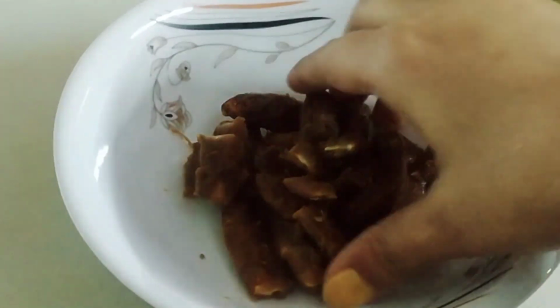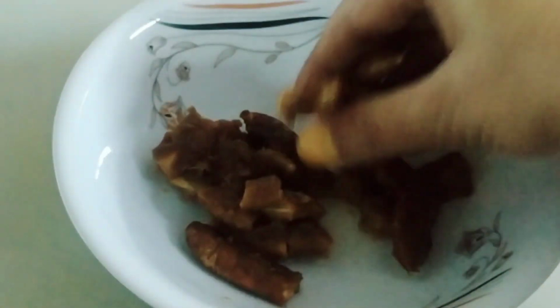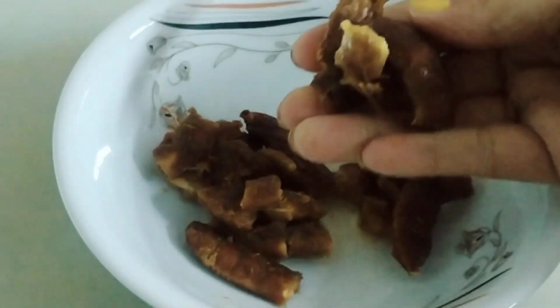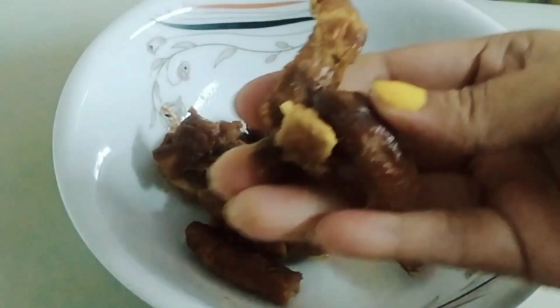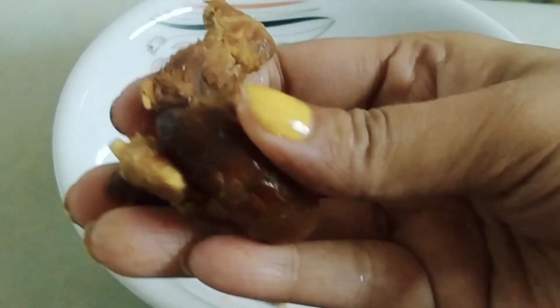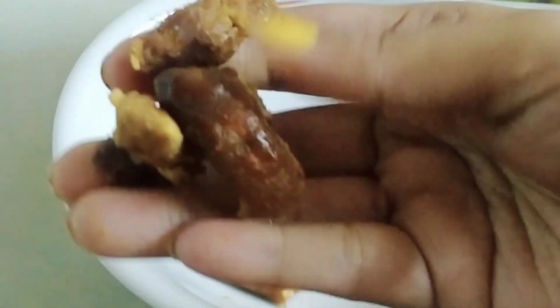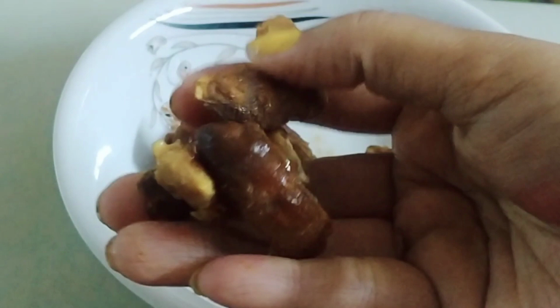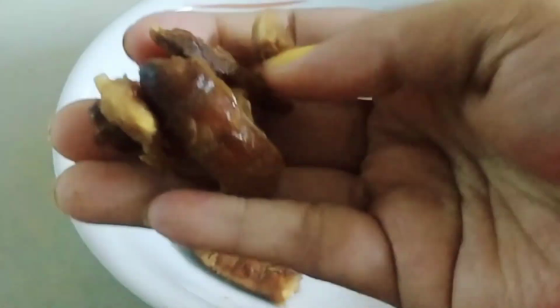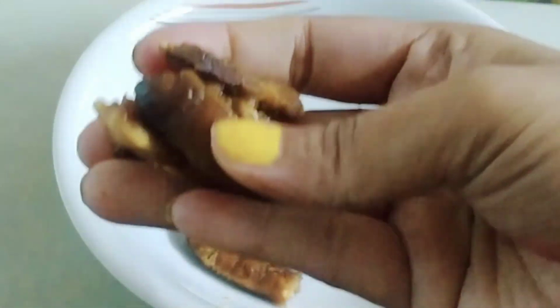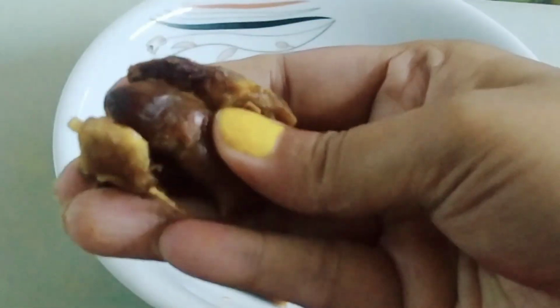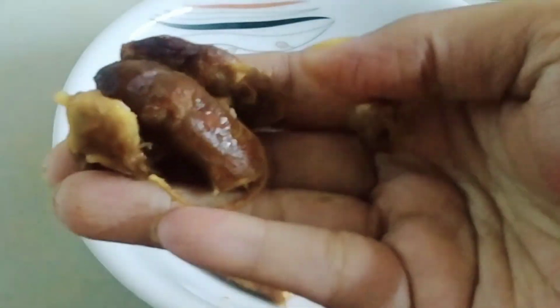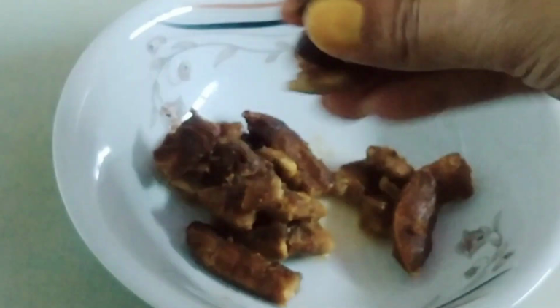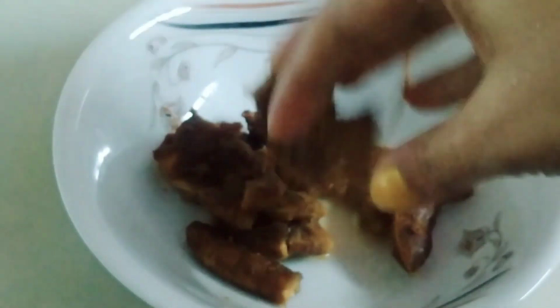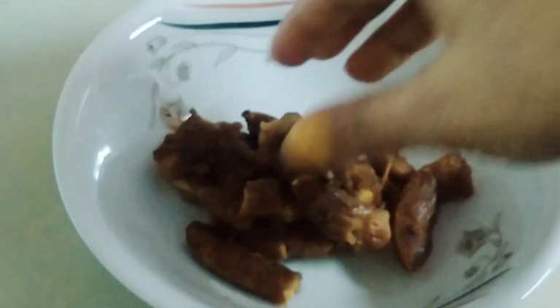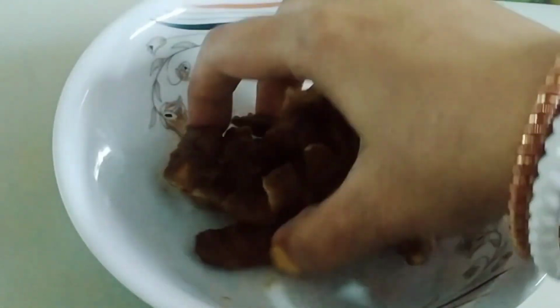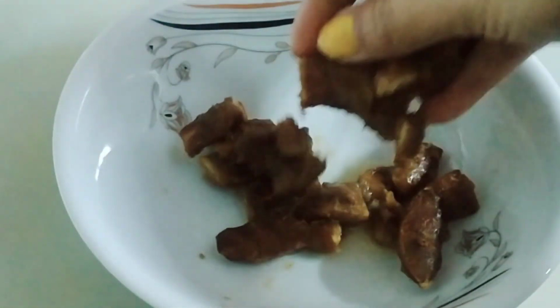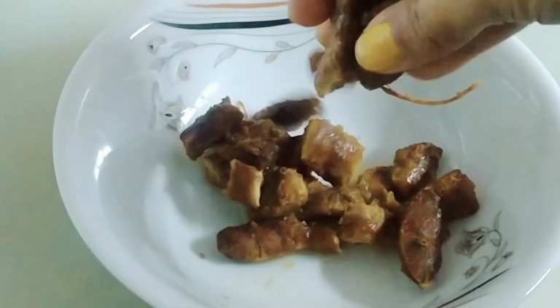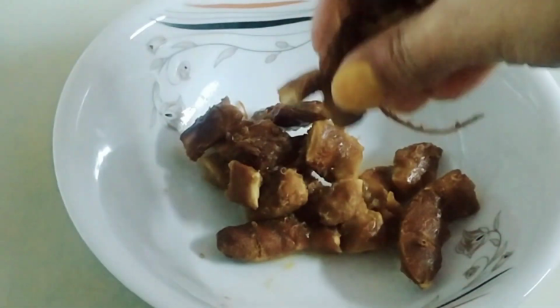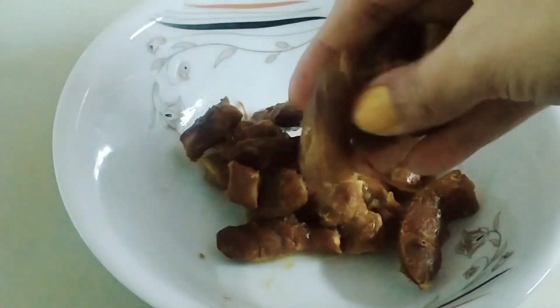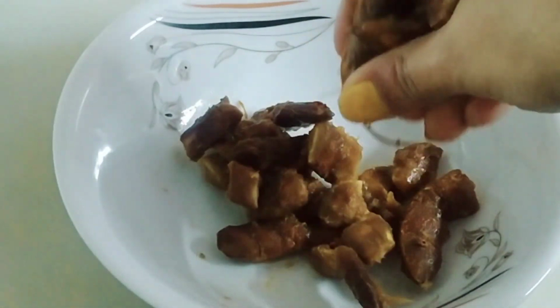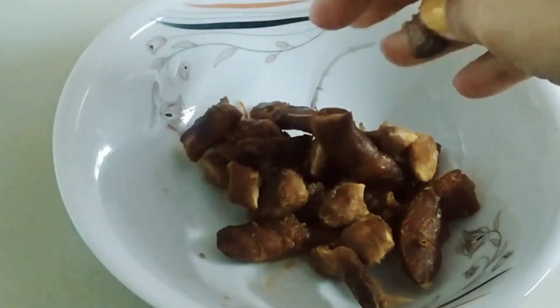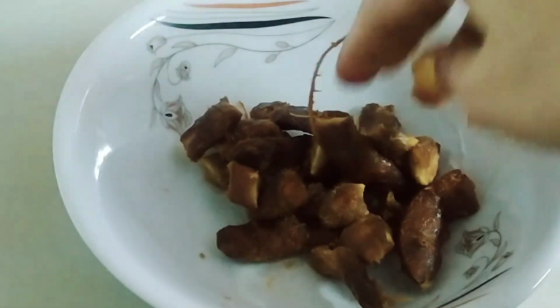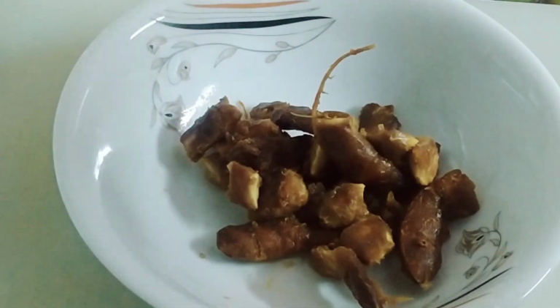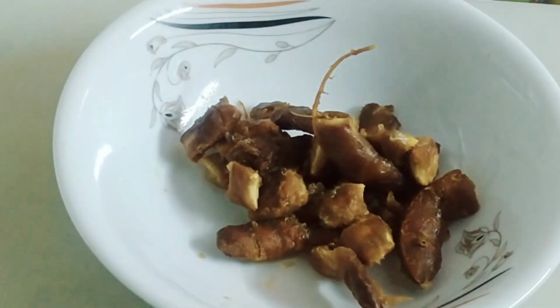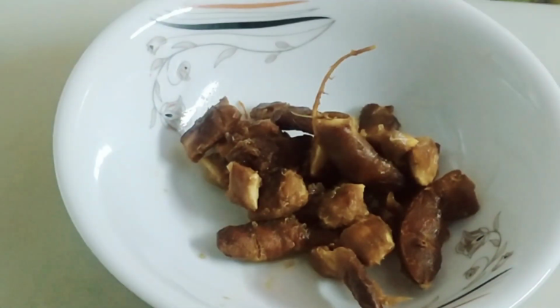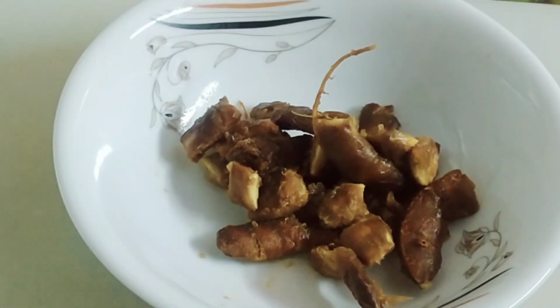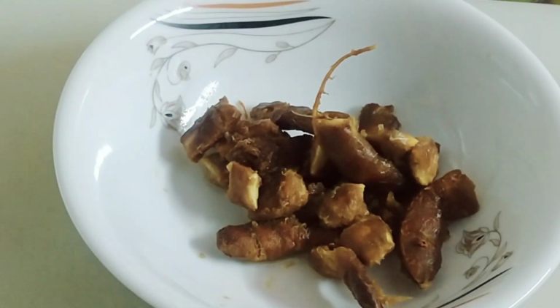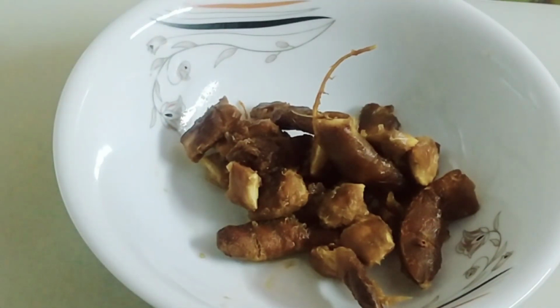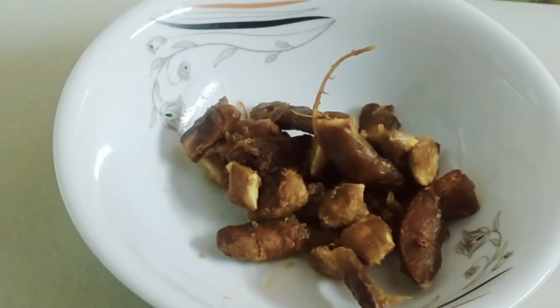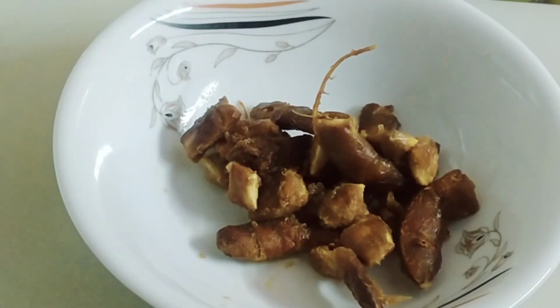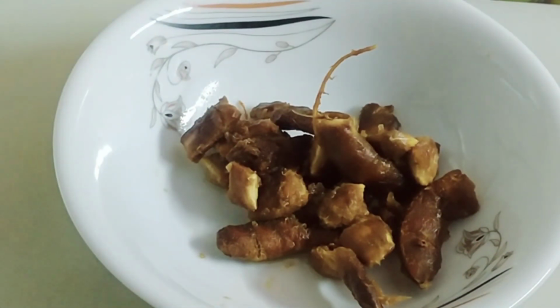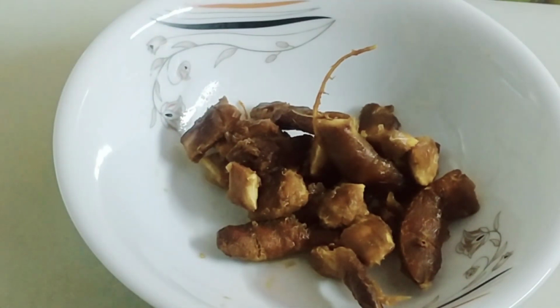This recipe is a good recipe. It is very good to help us with good food. We are very happy to have good food.